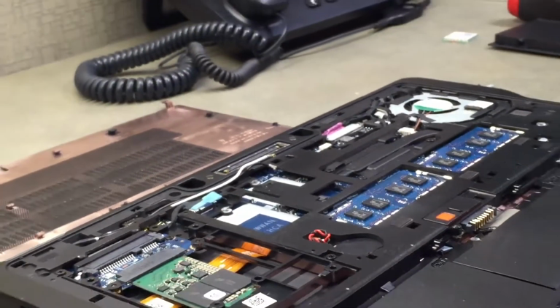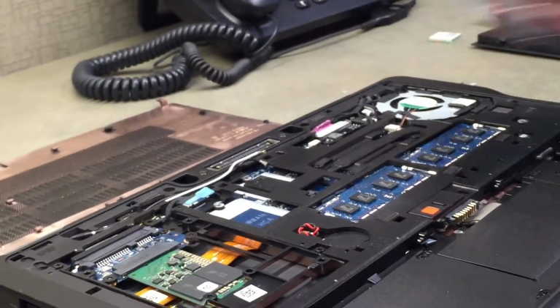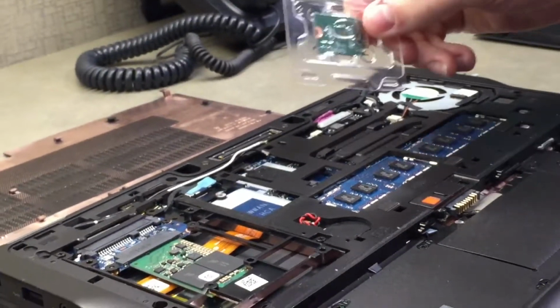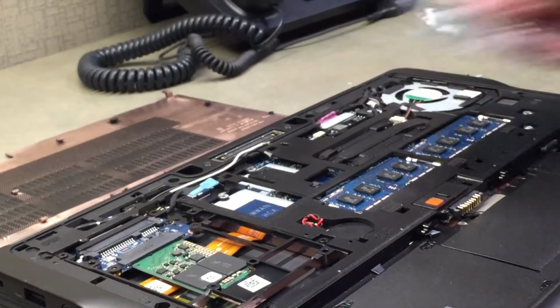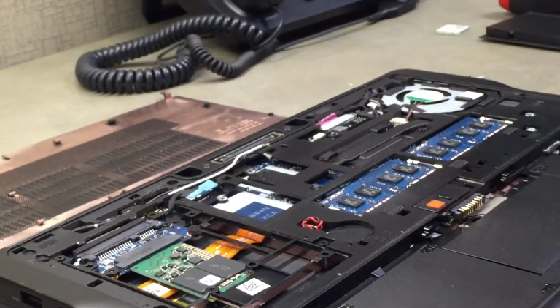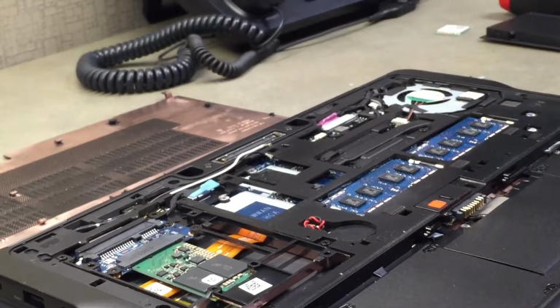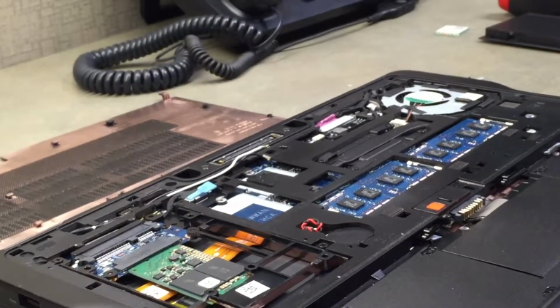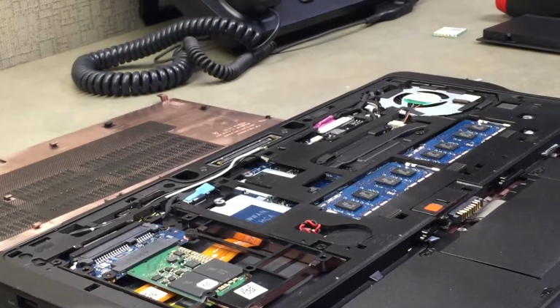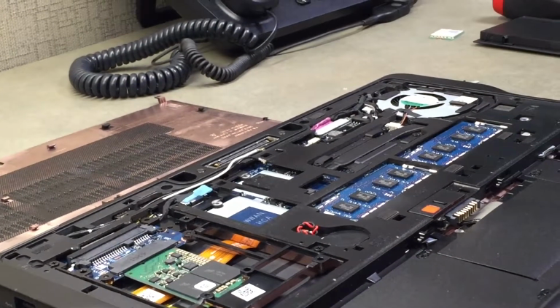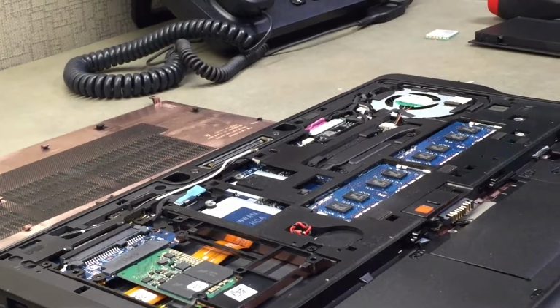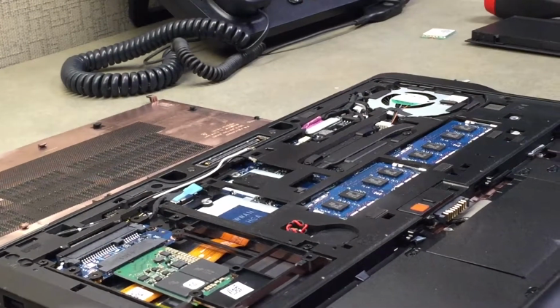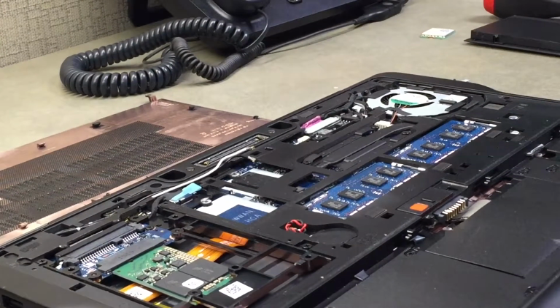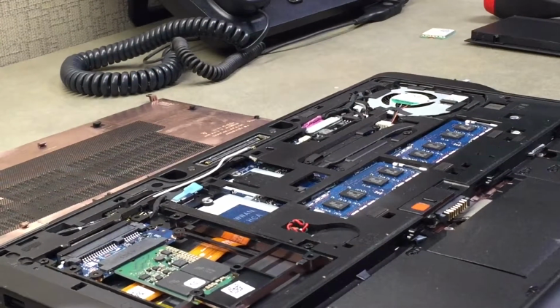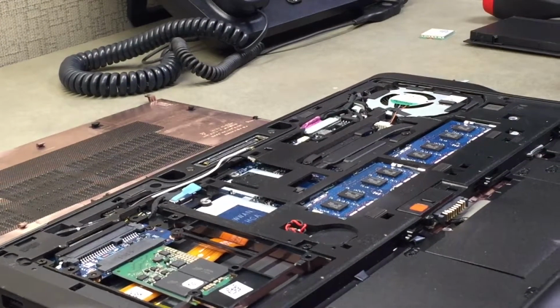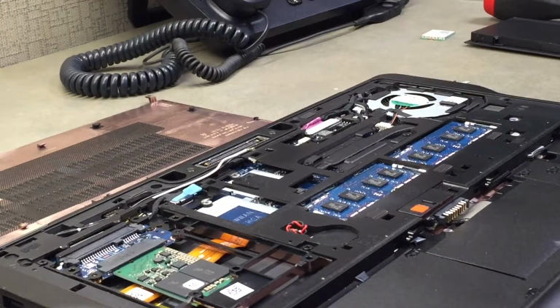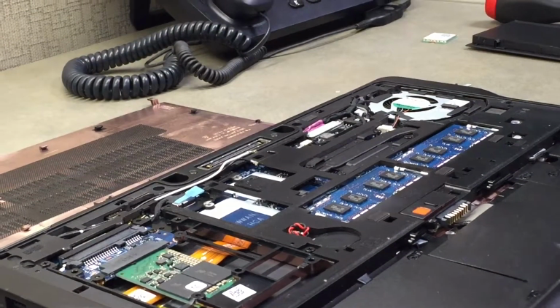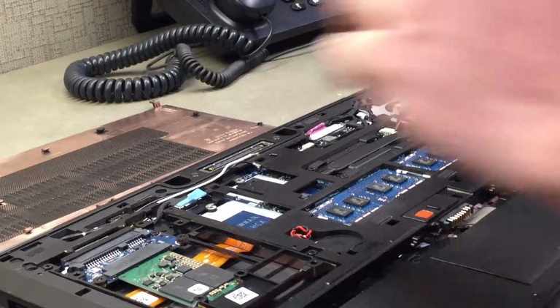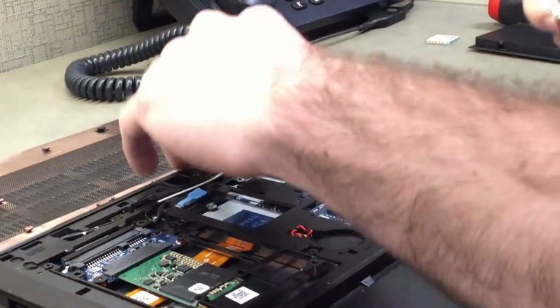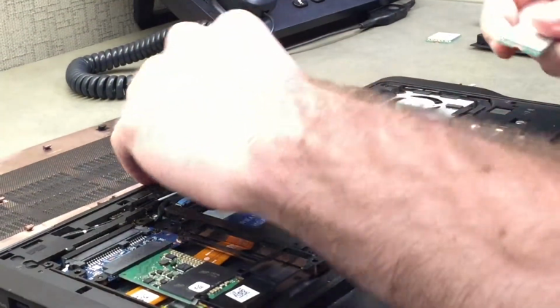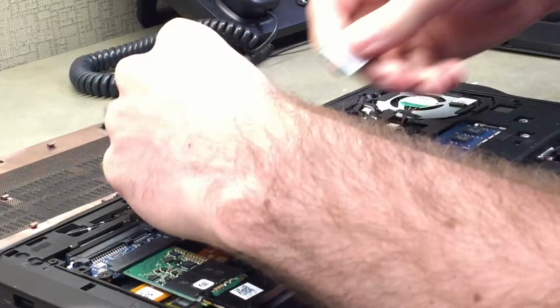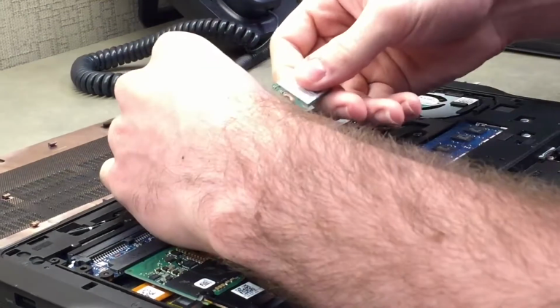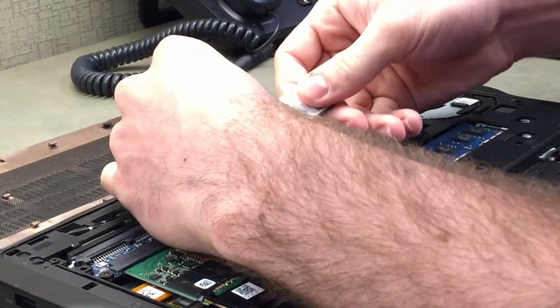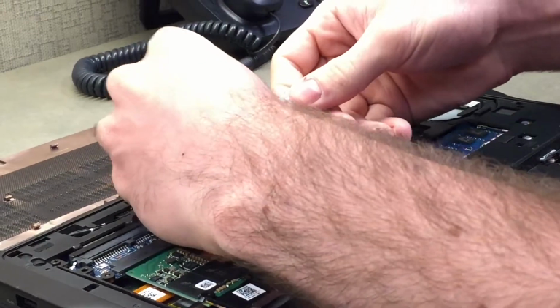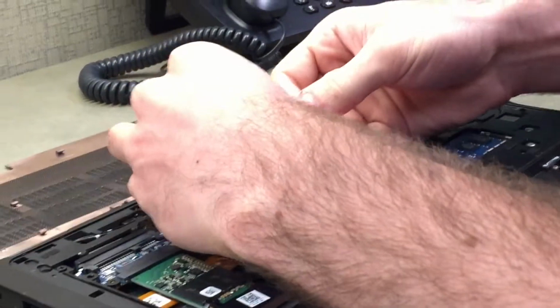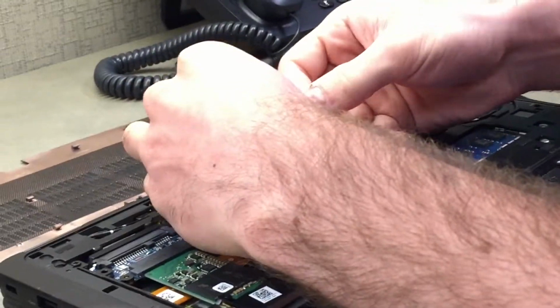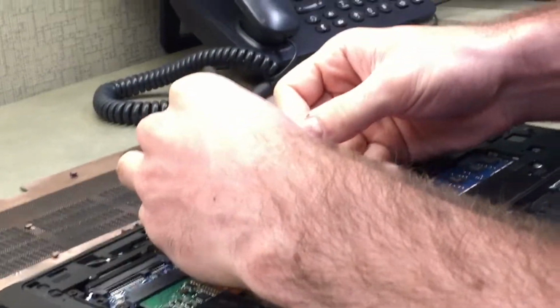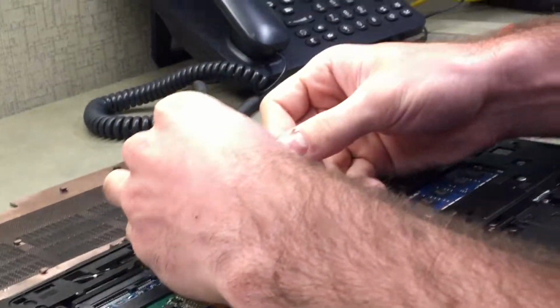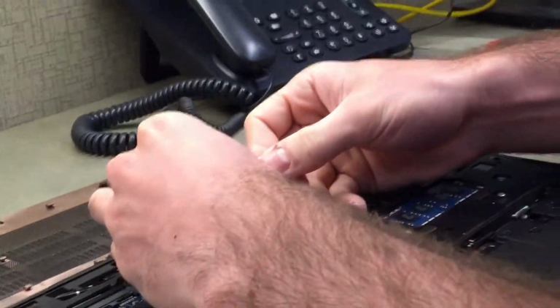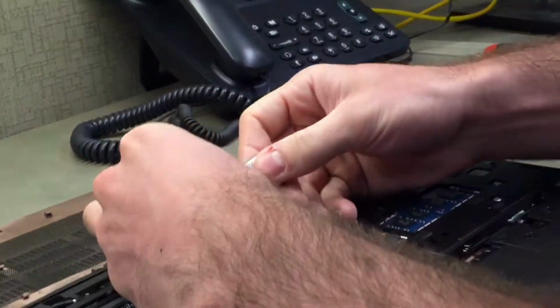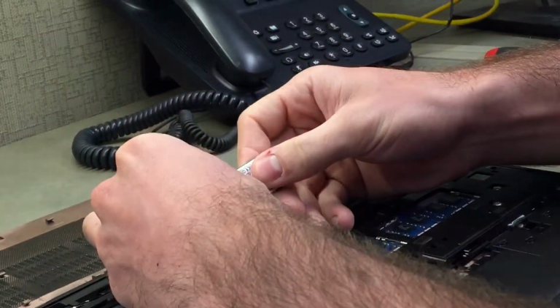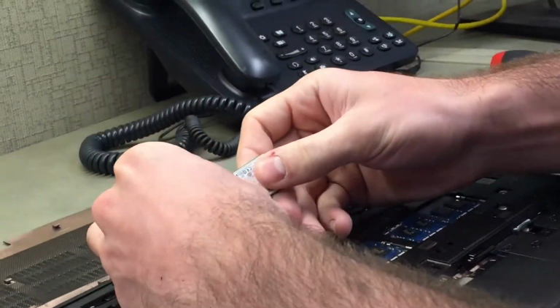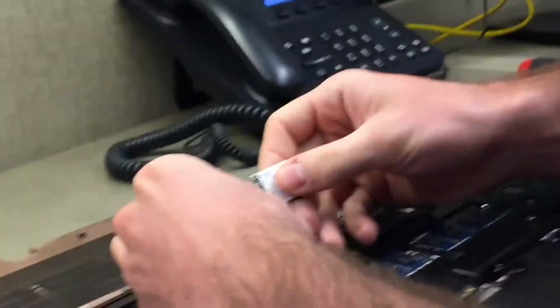Next, we're going to take our new Wi-Fi card, take it out of the box, and stick these connectors on. They should just pop right on, but they might require a little finesse, but that's alright.